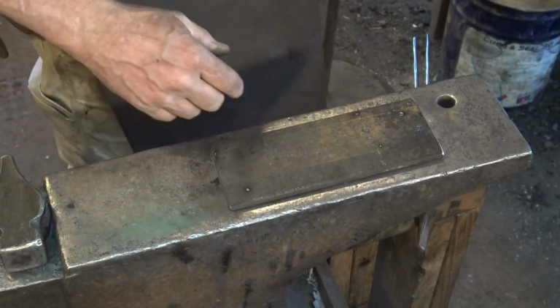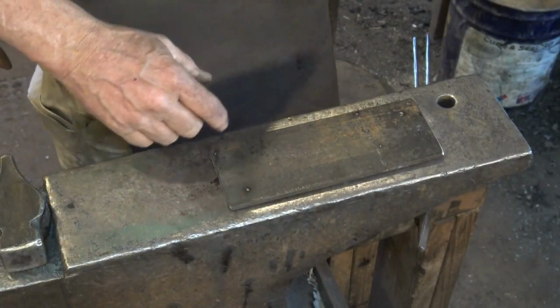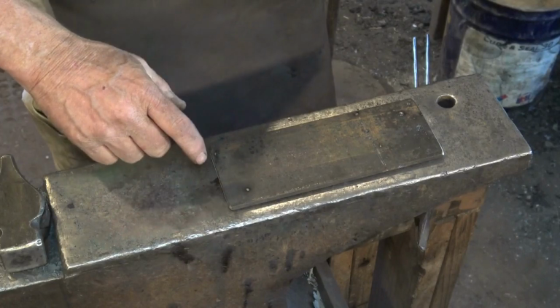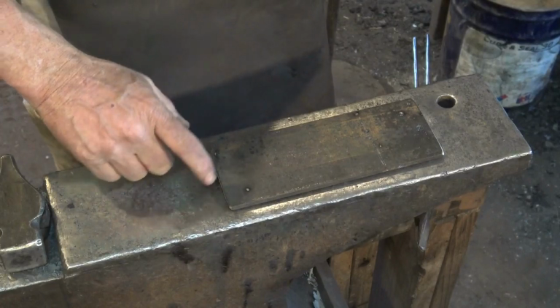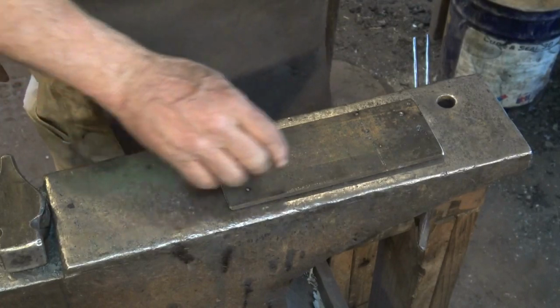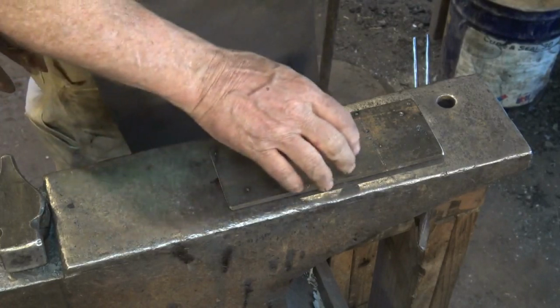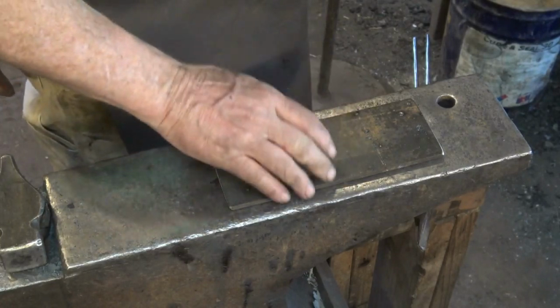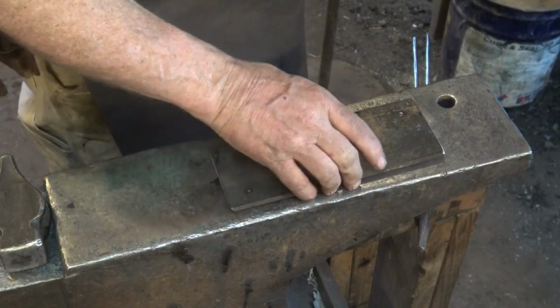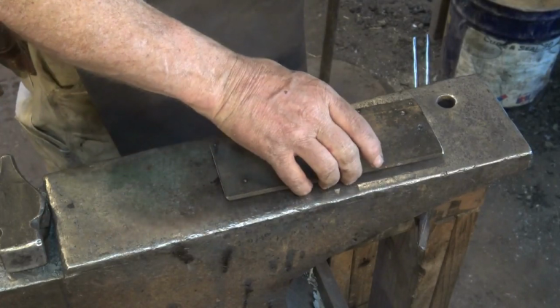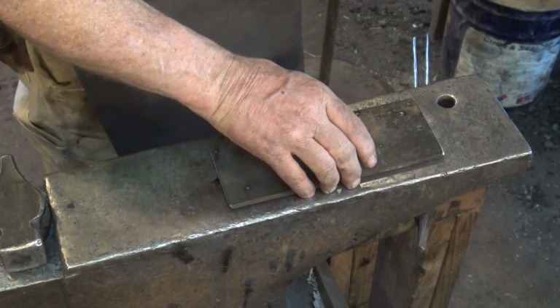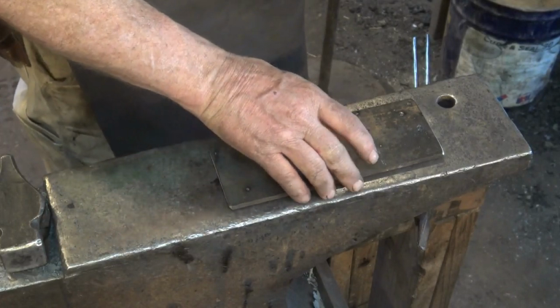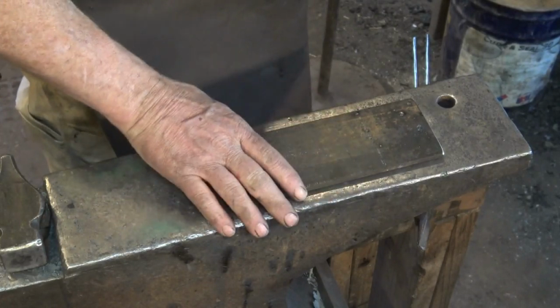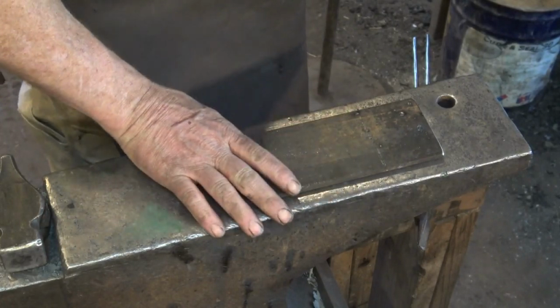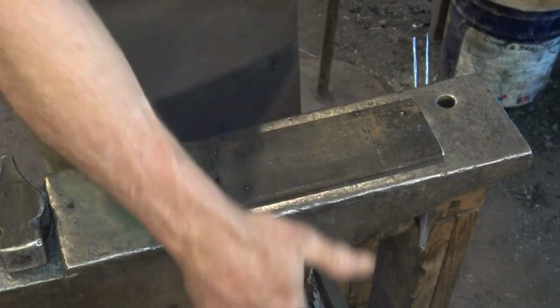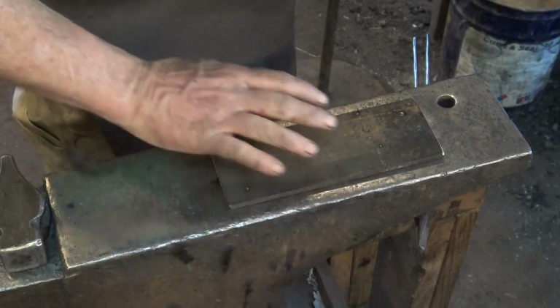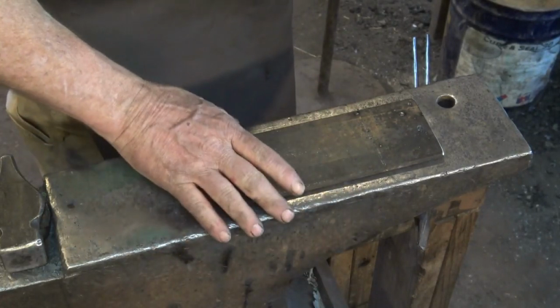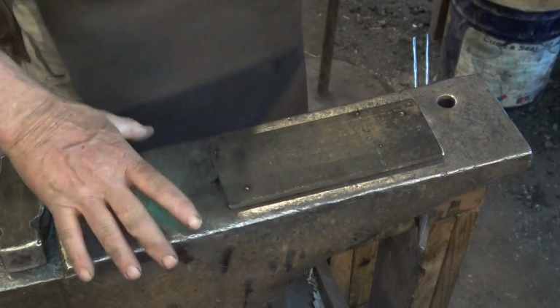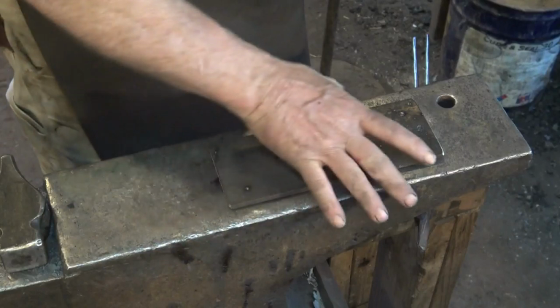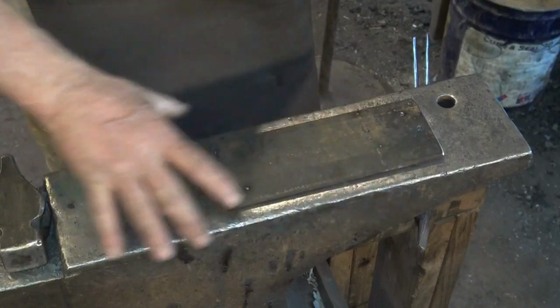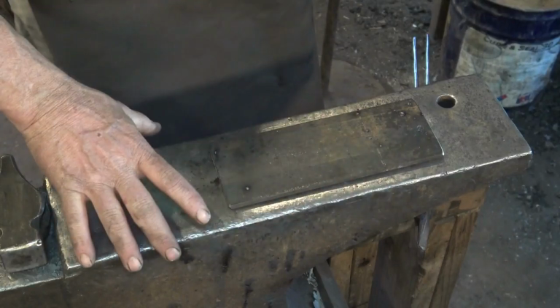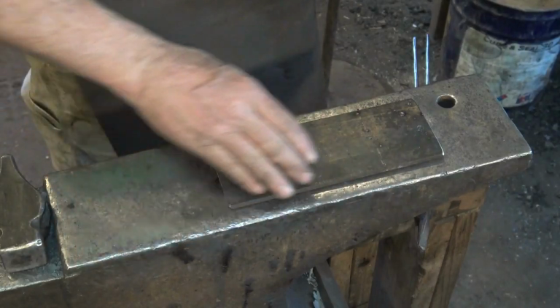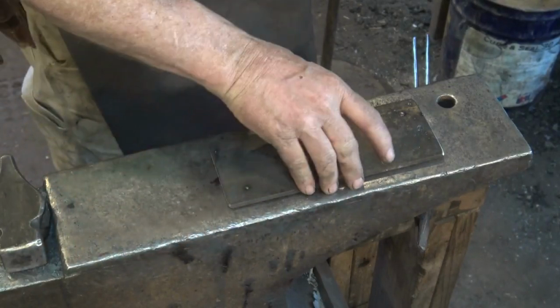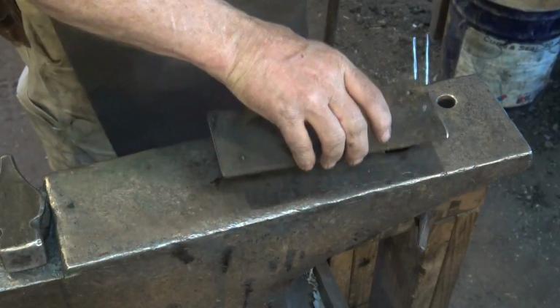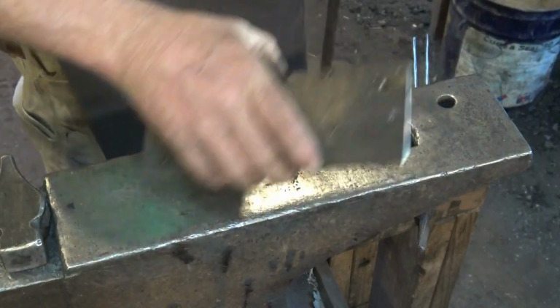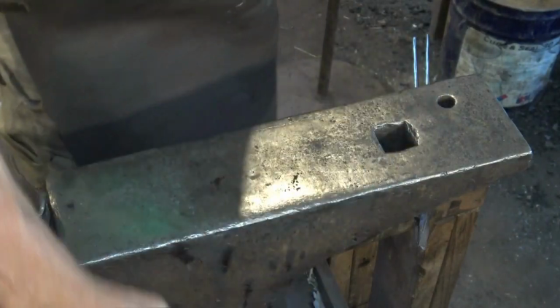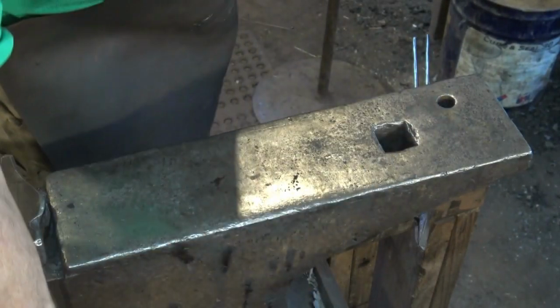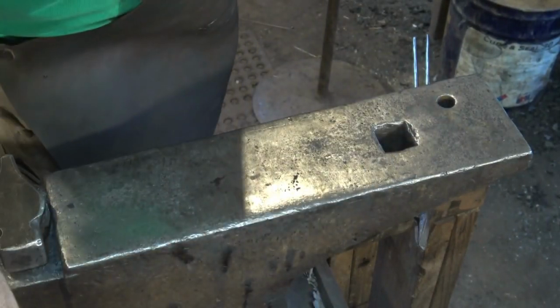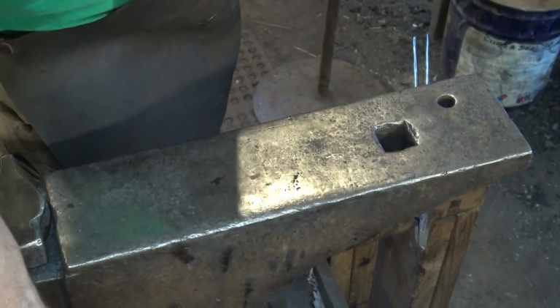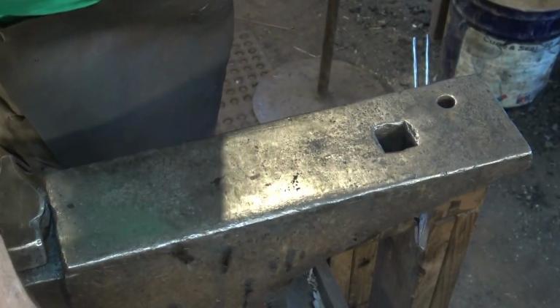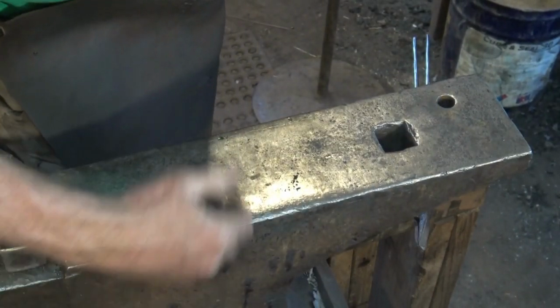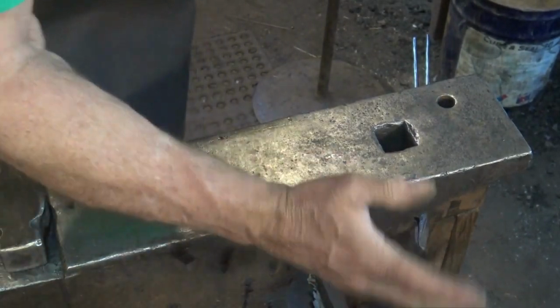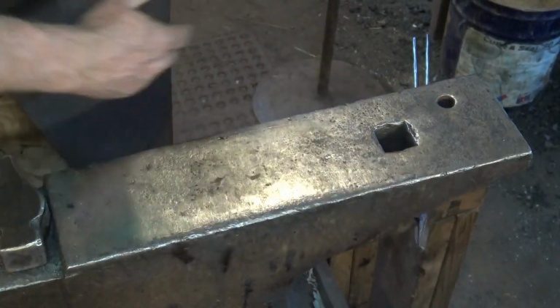Let's take a look at making another style that solves the problem of falling off side to side, but is still movable end to end so it's a bit adjustable. It's kind of a saddle cutting plate.